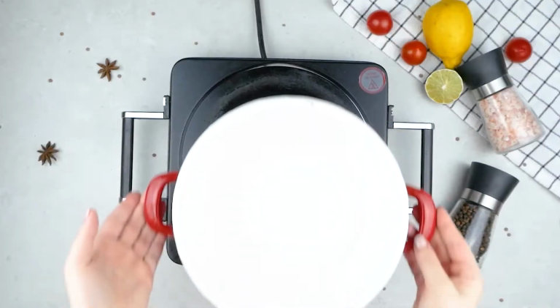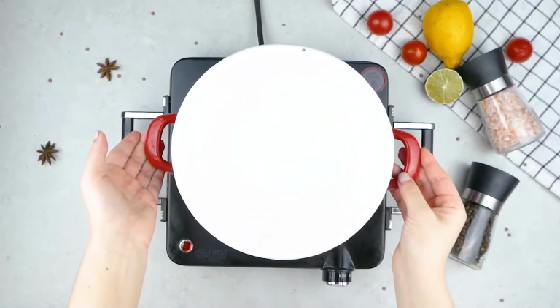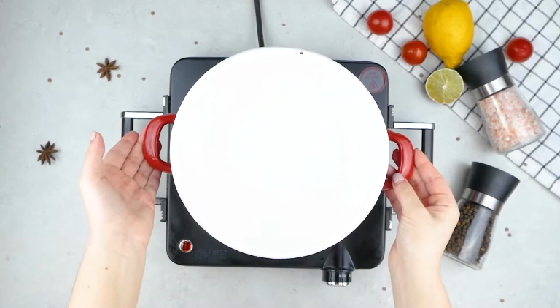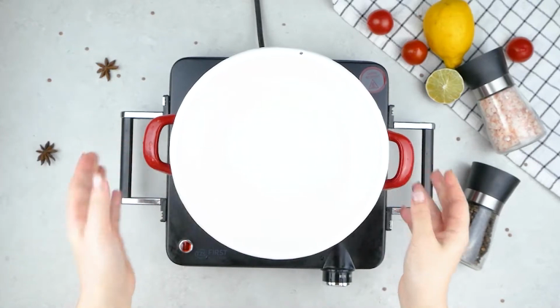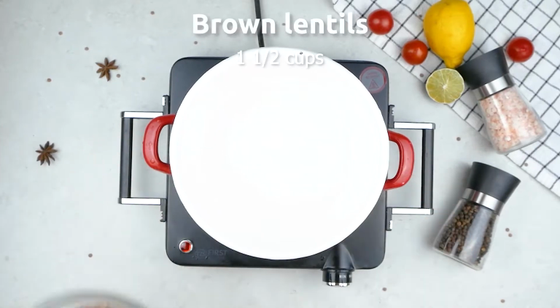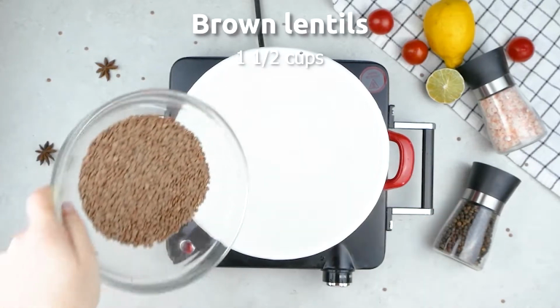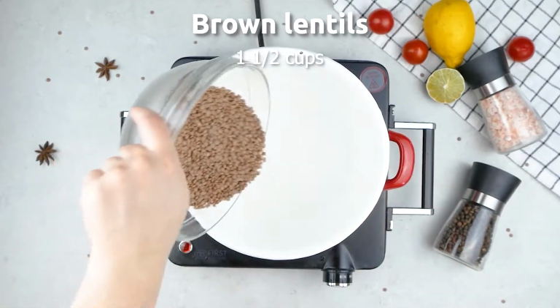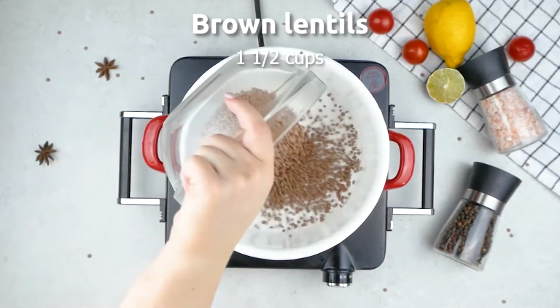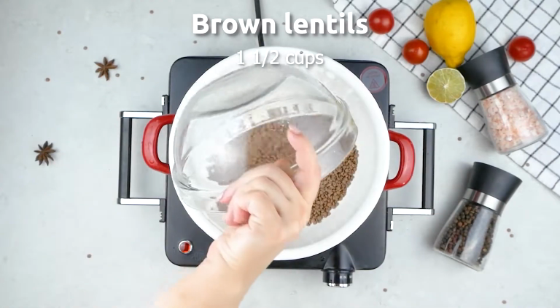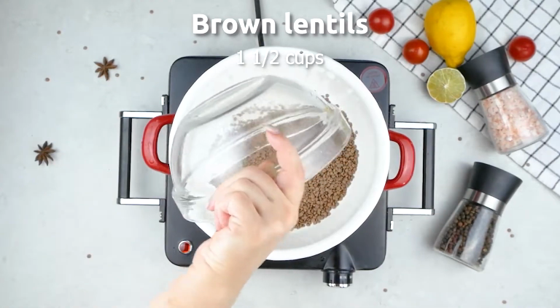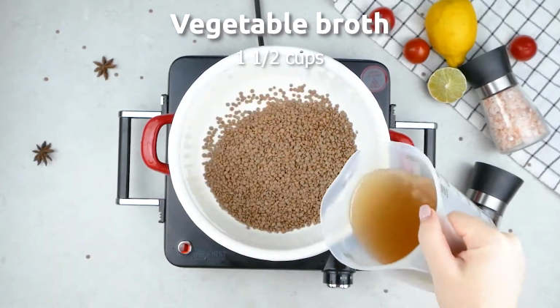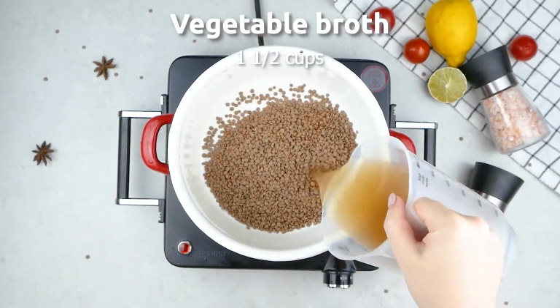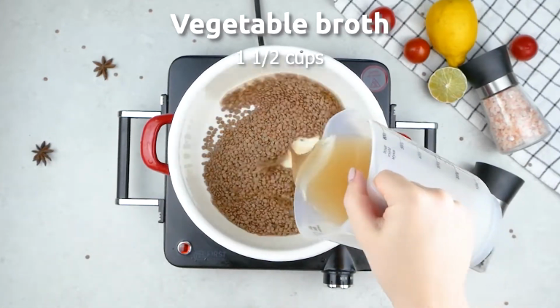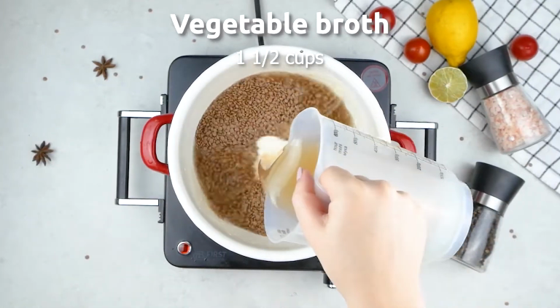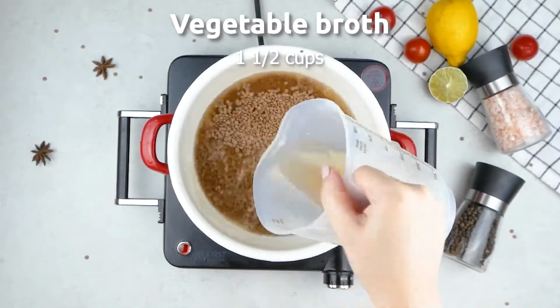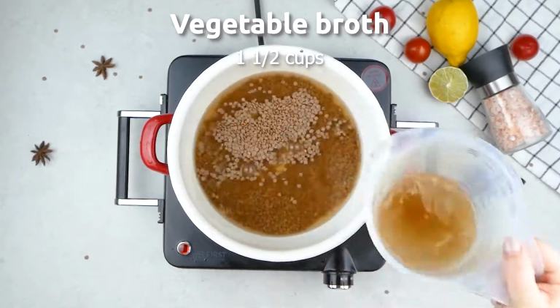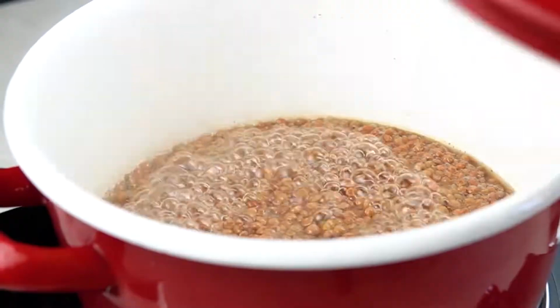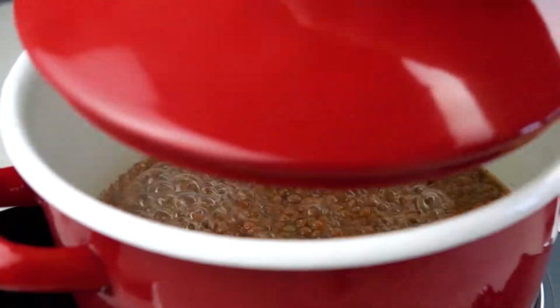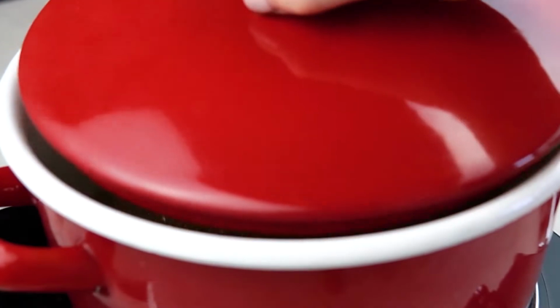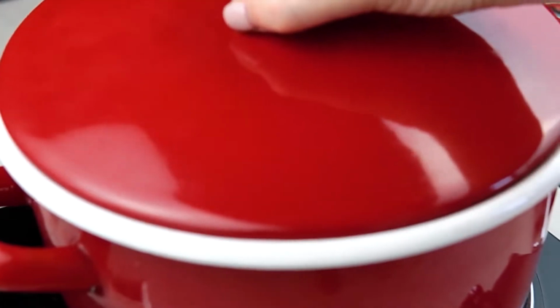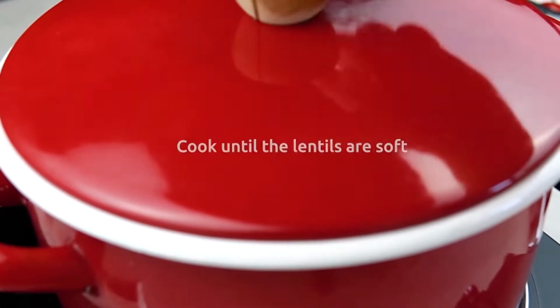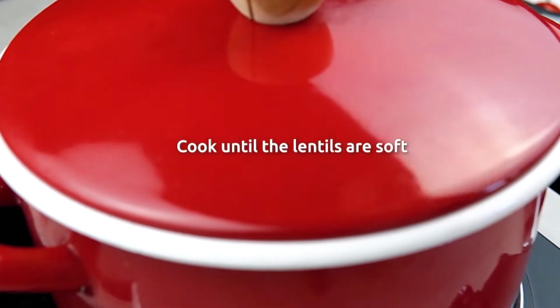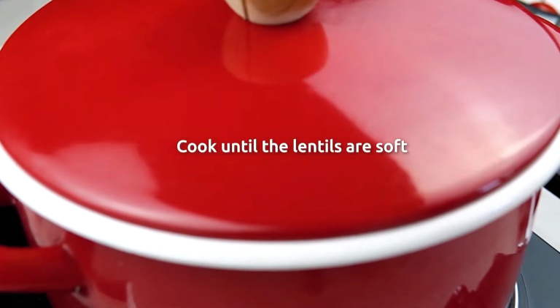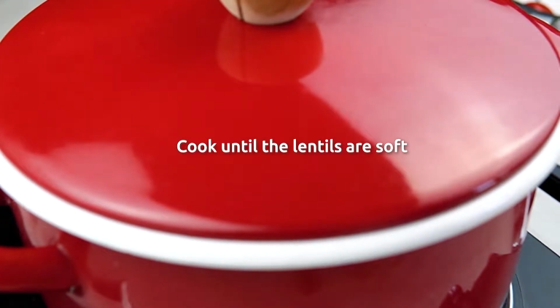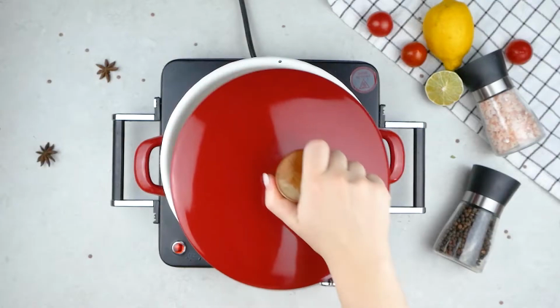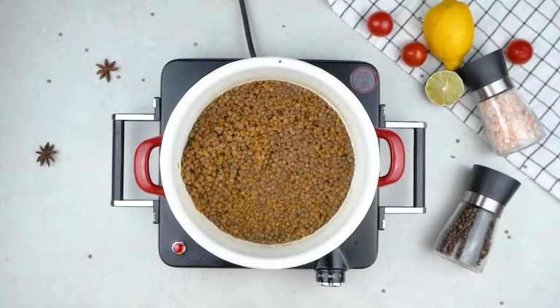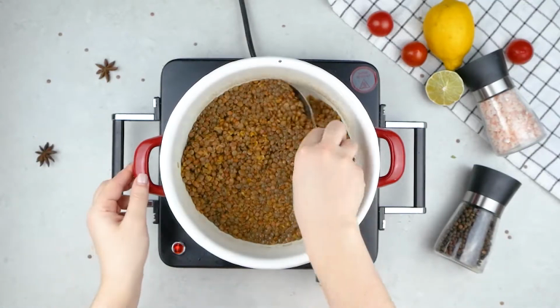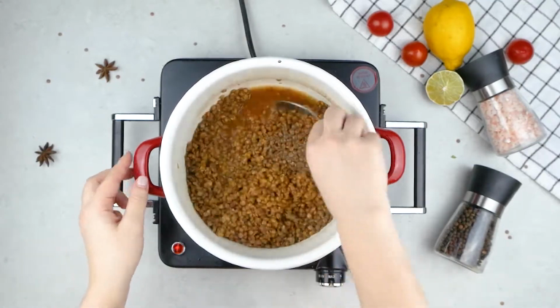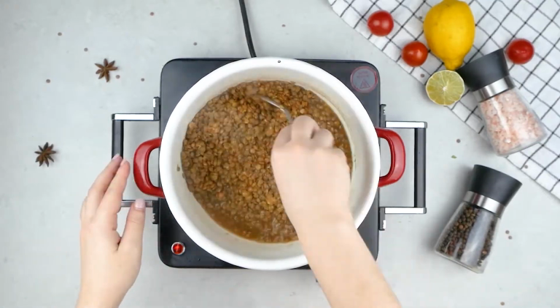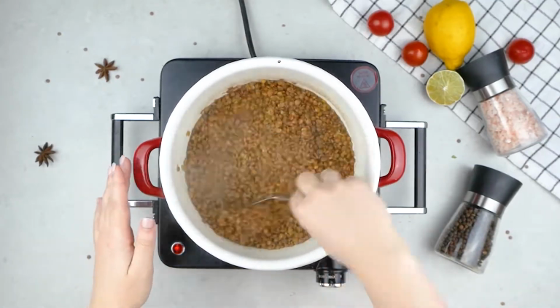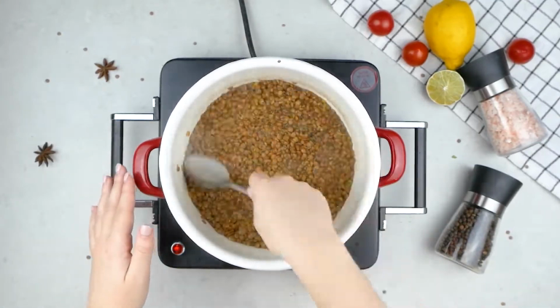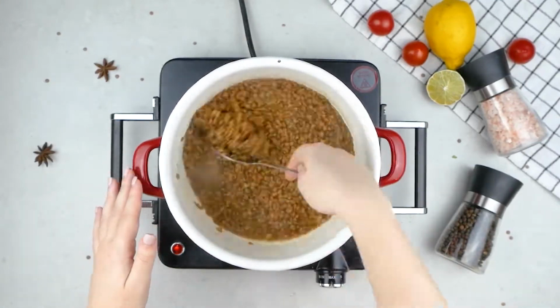If you're using dried lentils, add them to a bowl with vegetable stock, cover them and cook until the lentils are soft. You can skip this step if you're using tinned lentils.